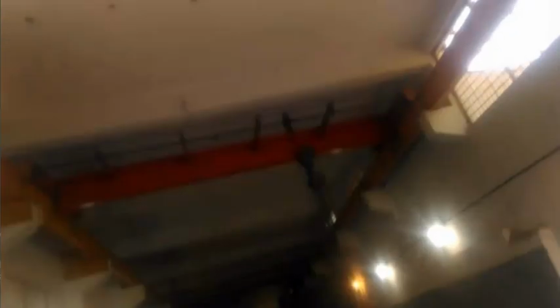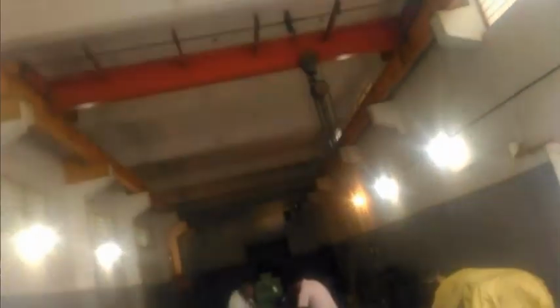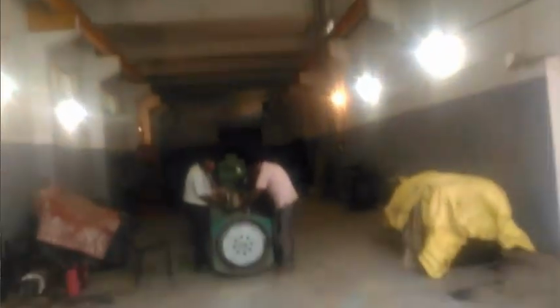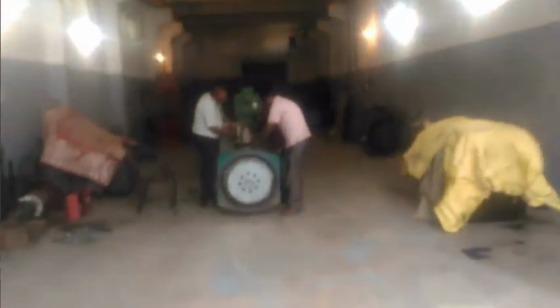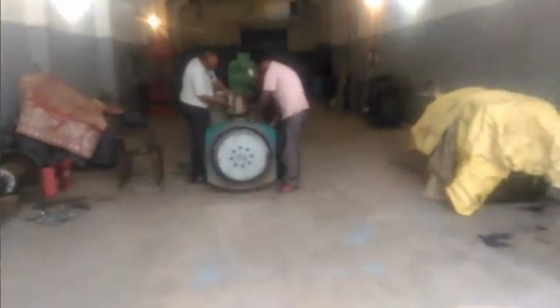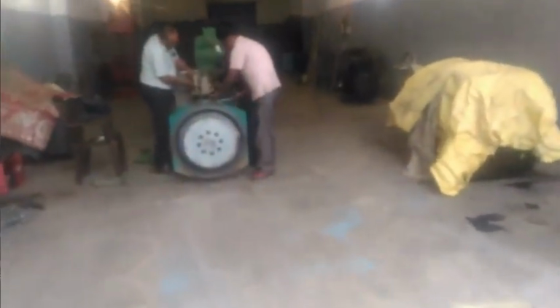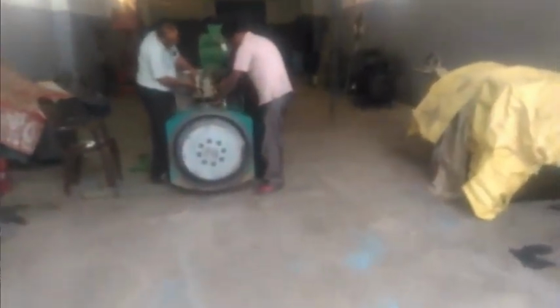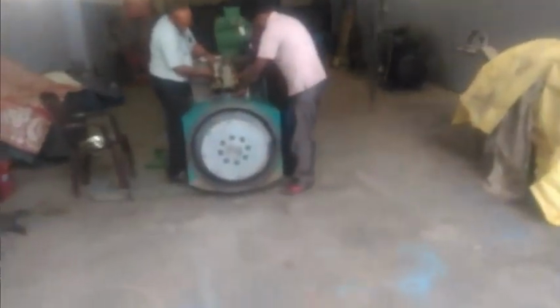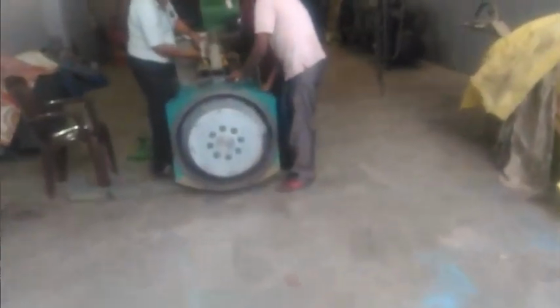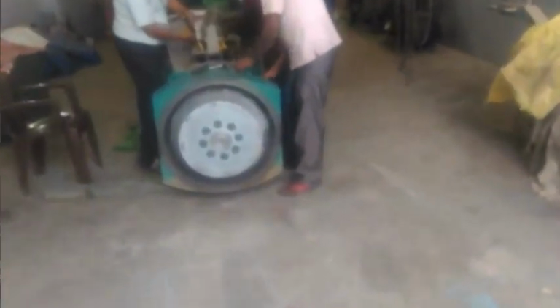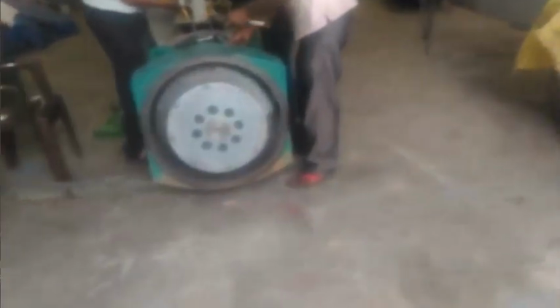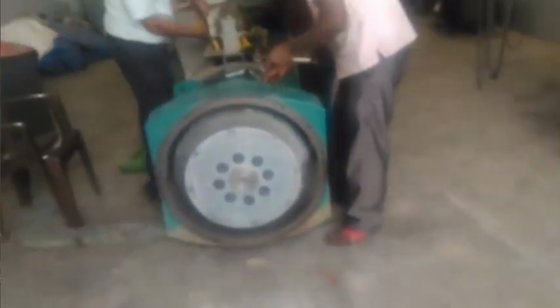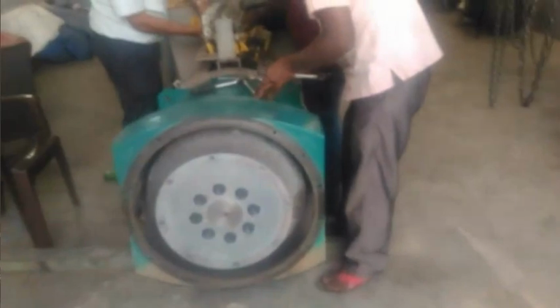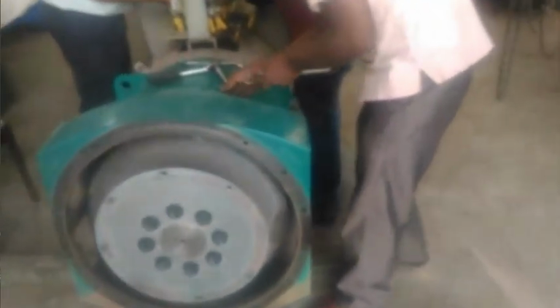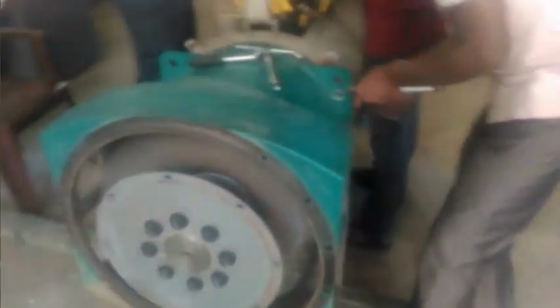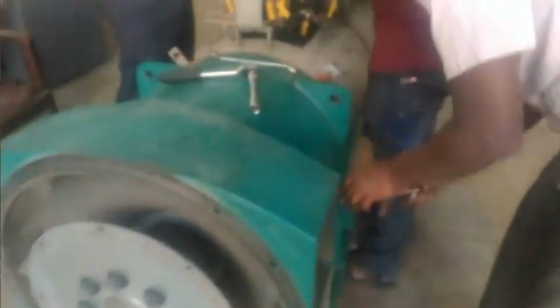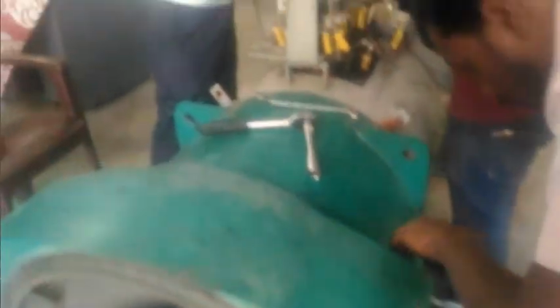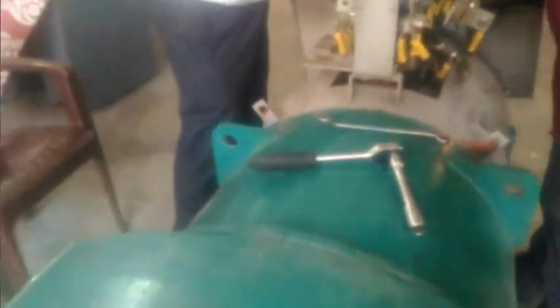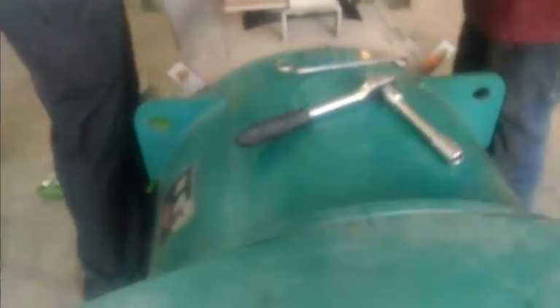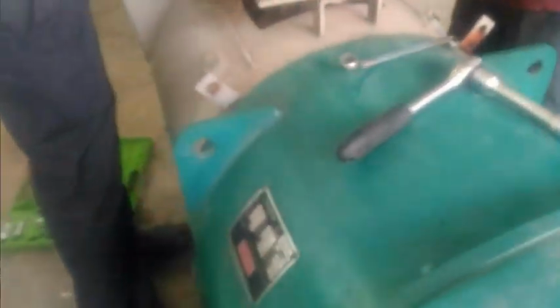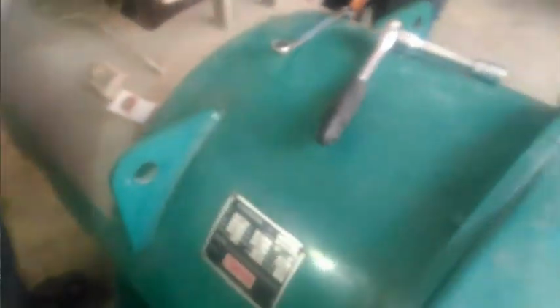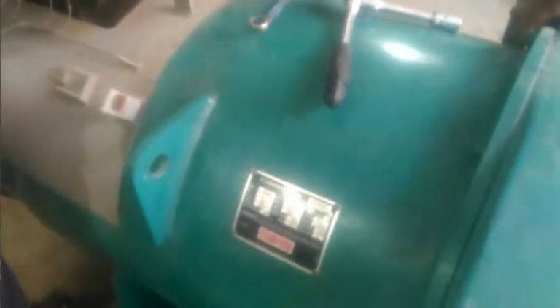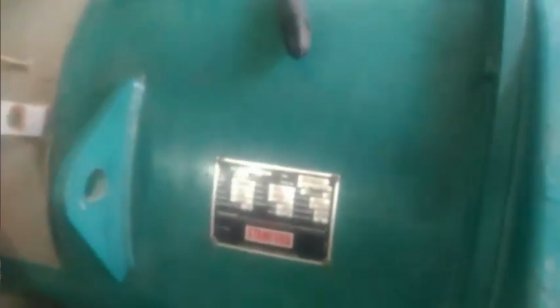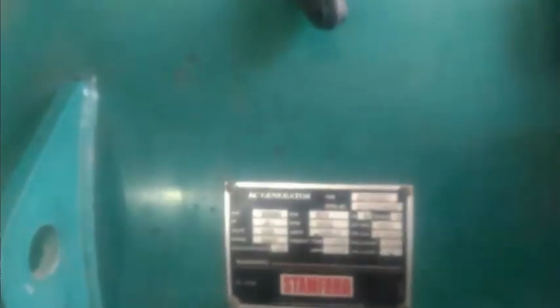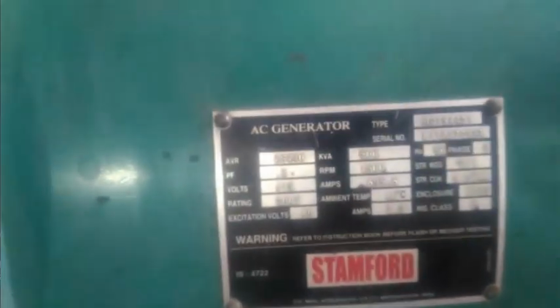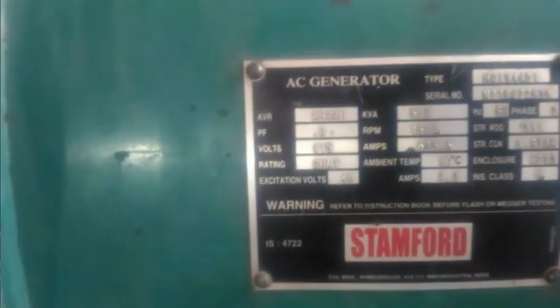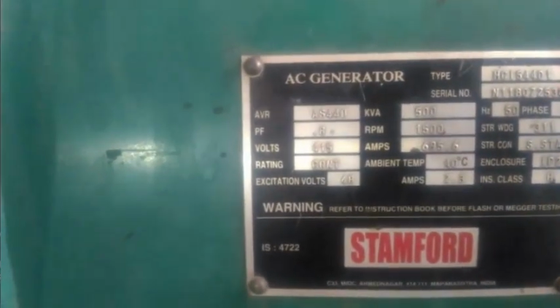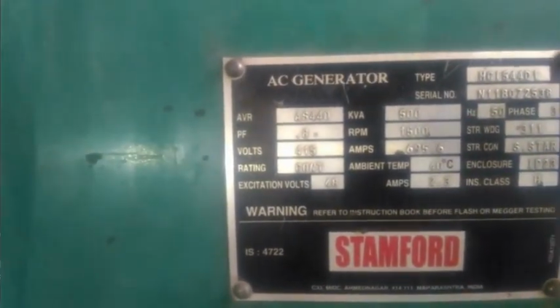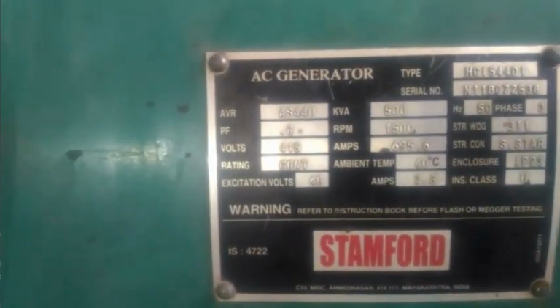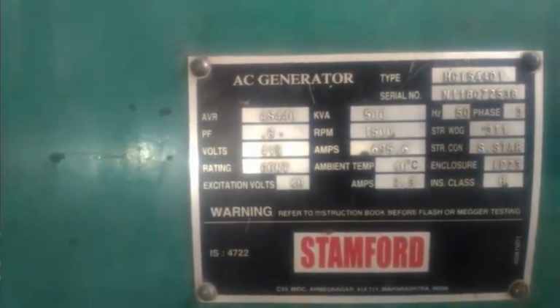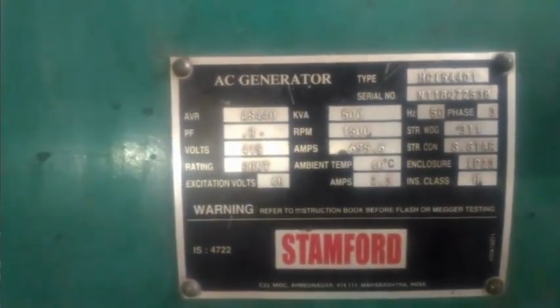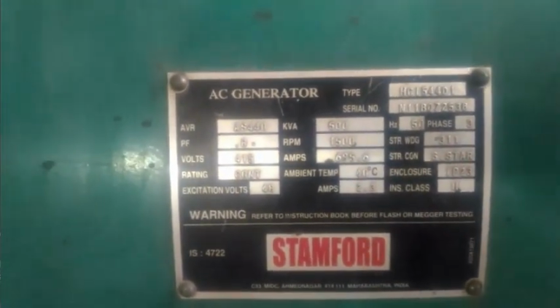So this is a 500KVA EG Automator. That's the new blade of it.